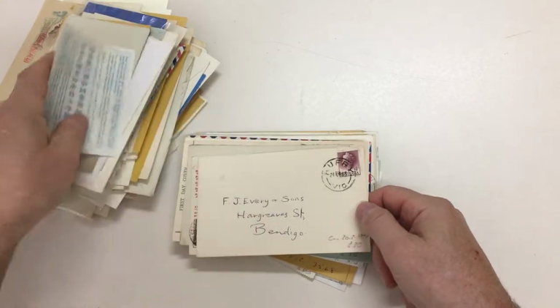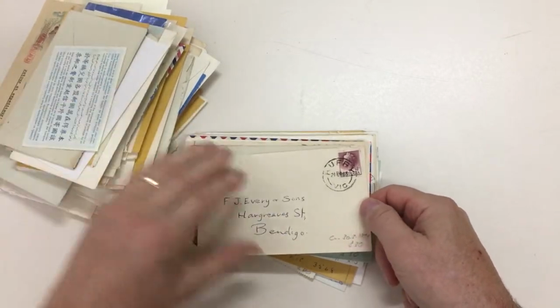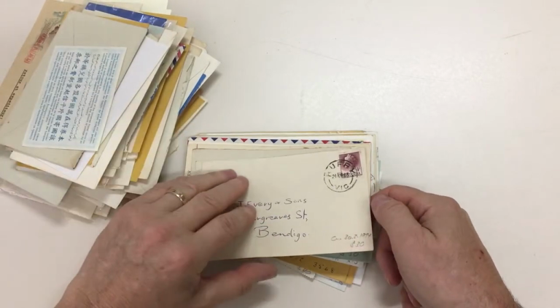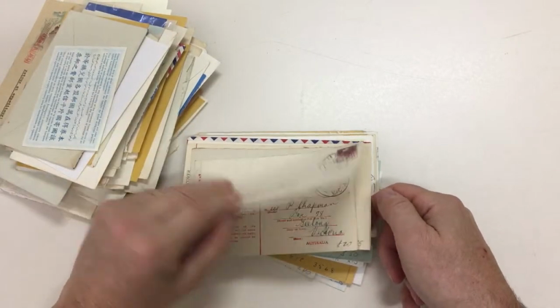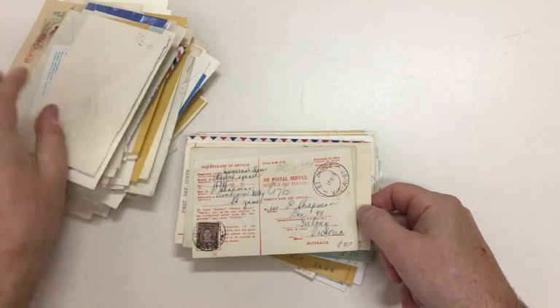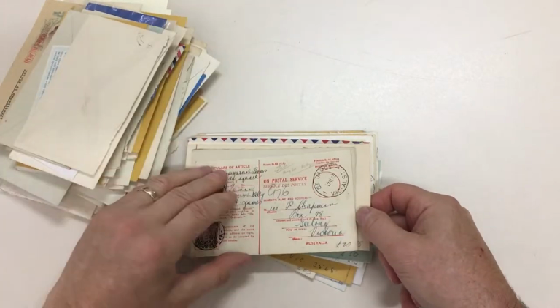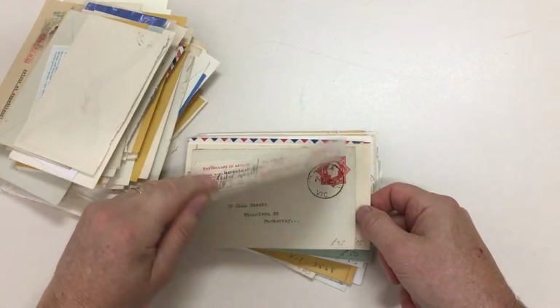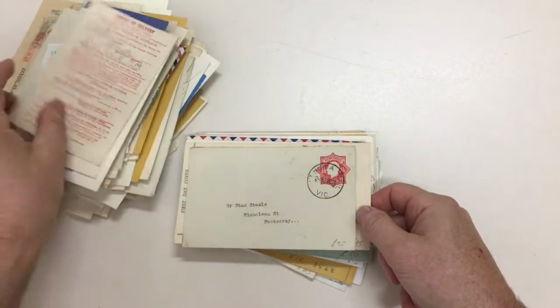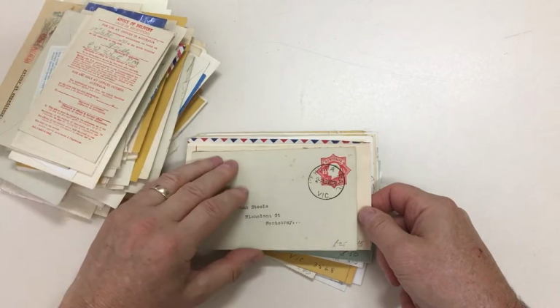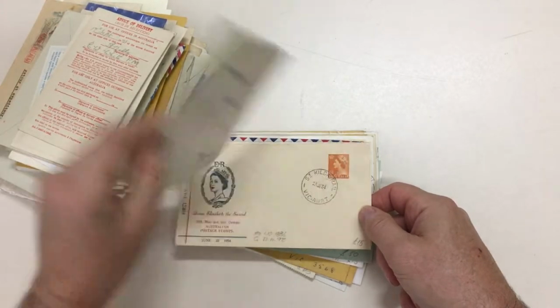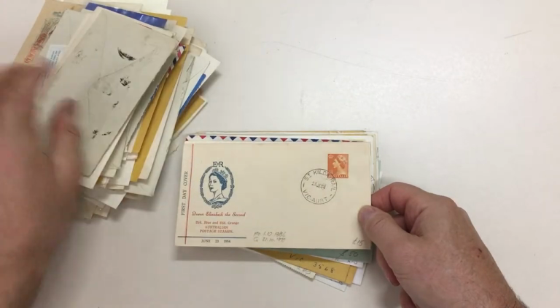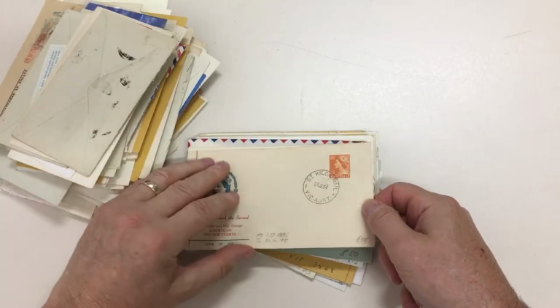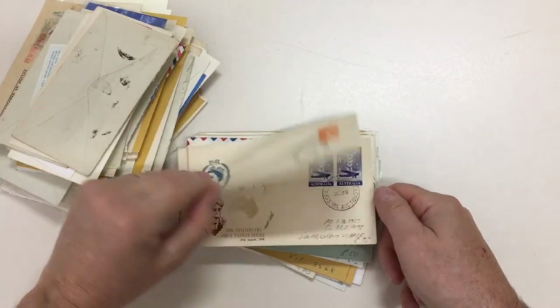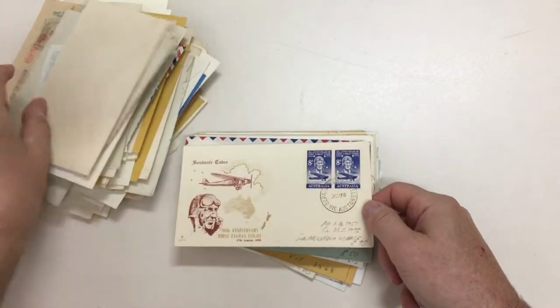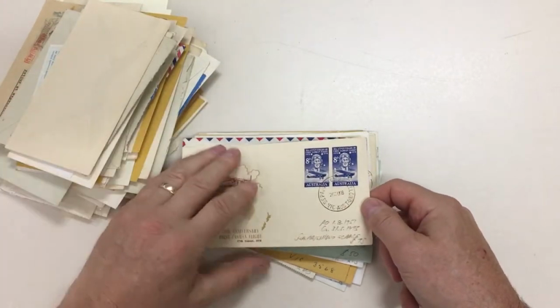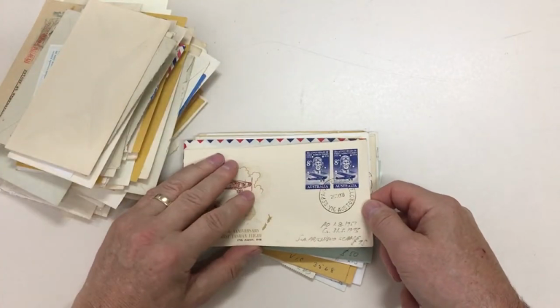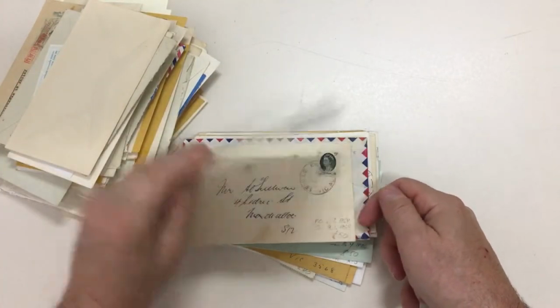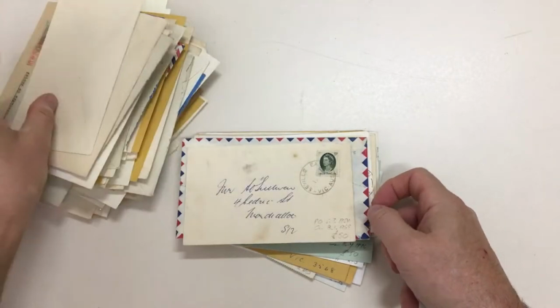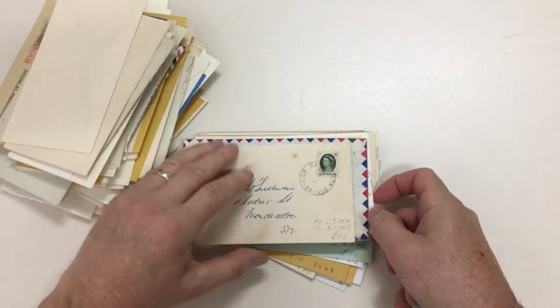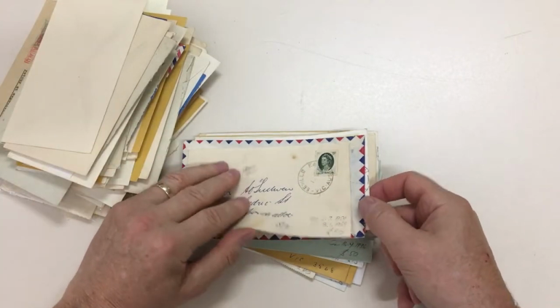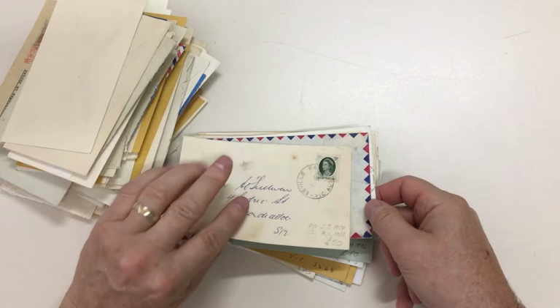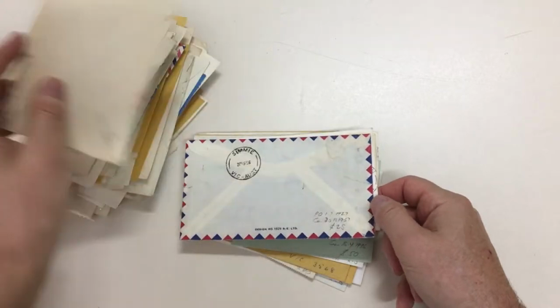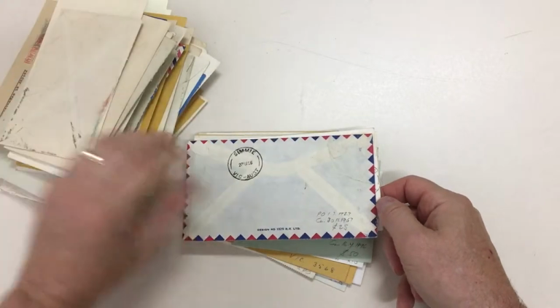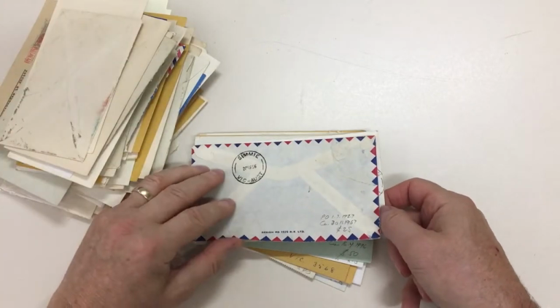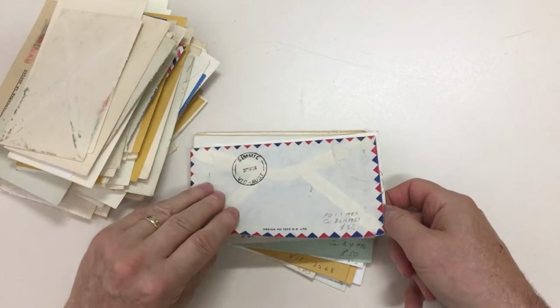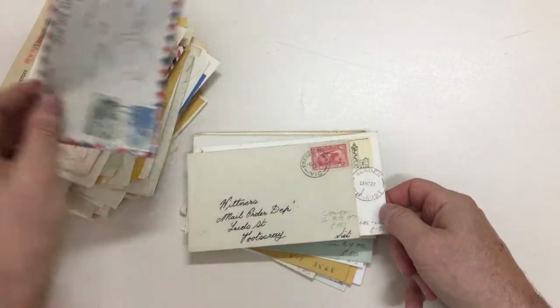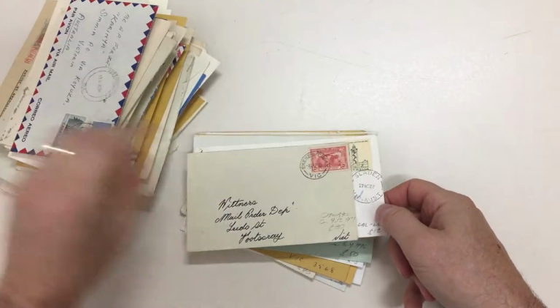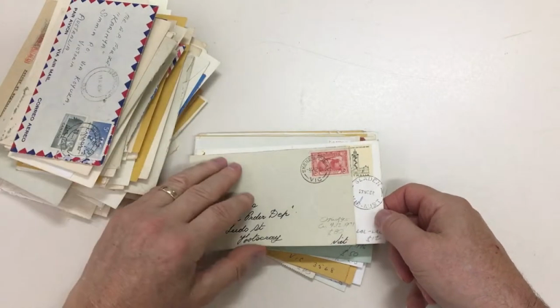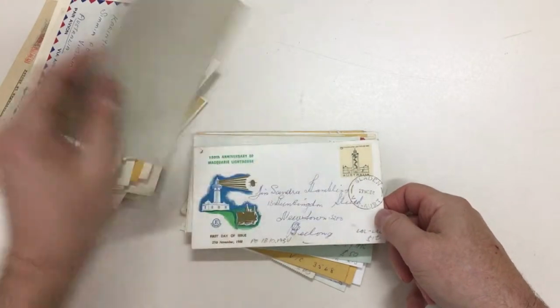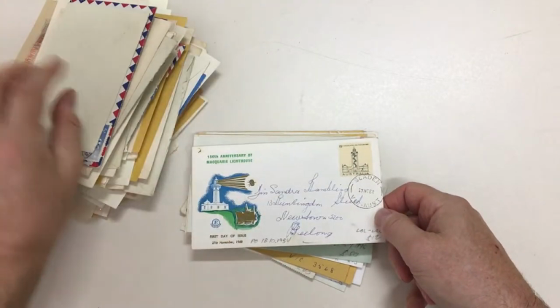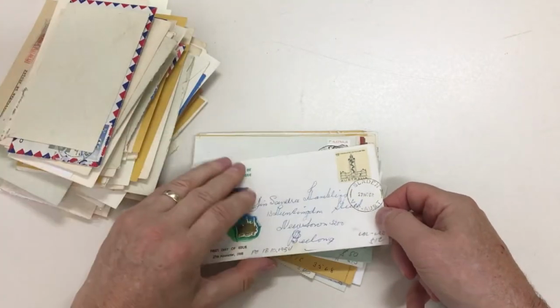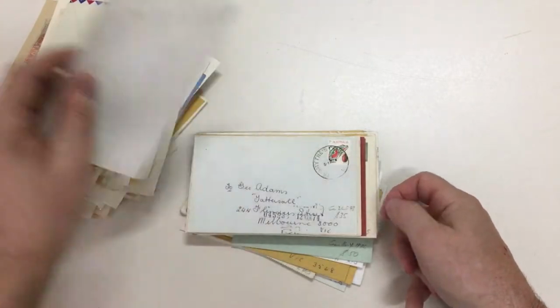Ruffey. St. James. St. Kilda Rail — and again. Separation Street, Geelong. Seville East. Simmy. Skeens Creek.